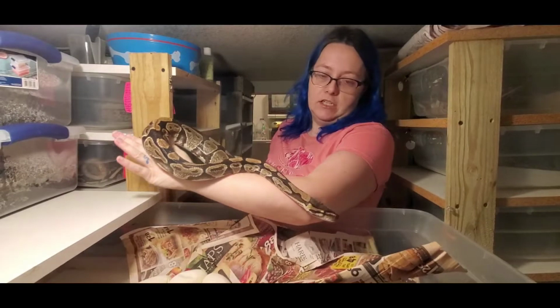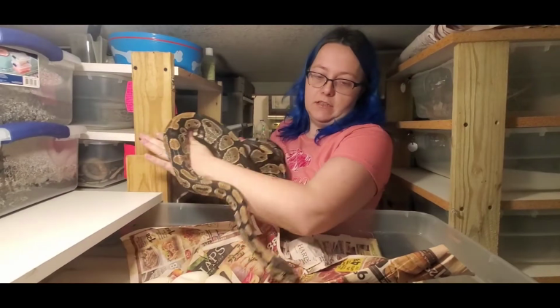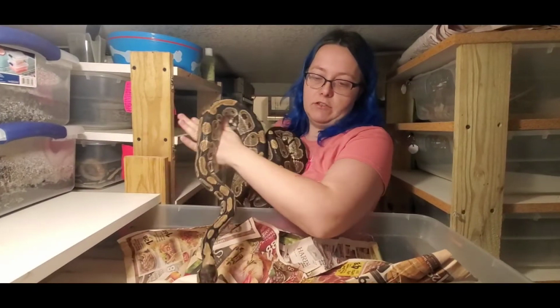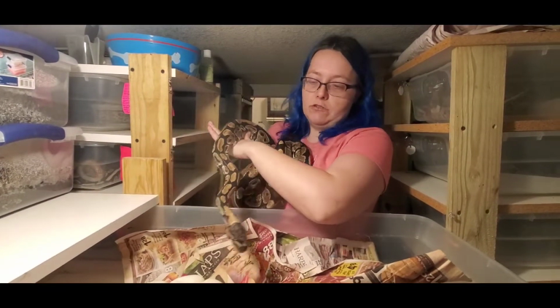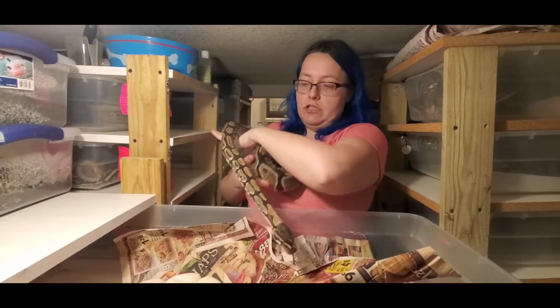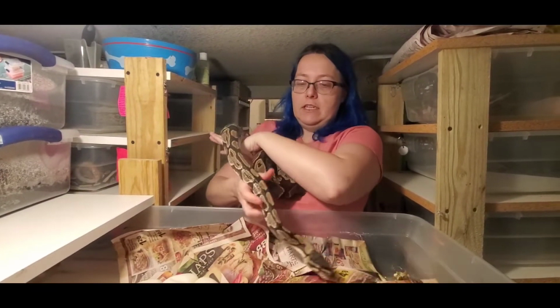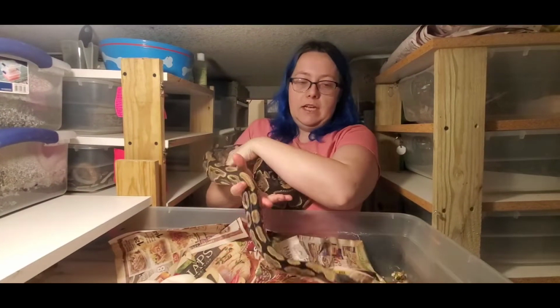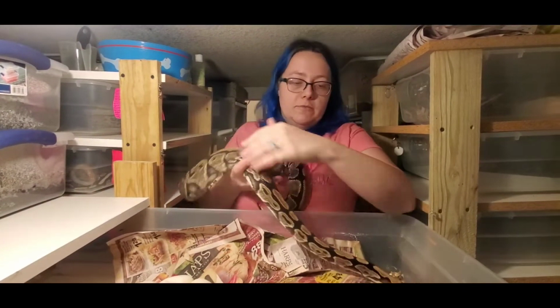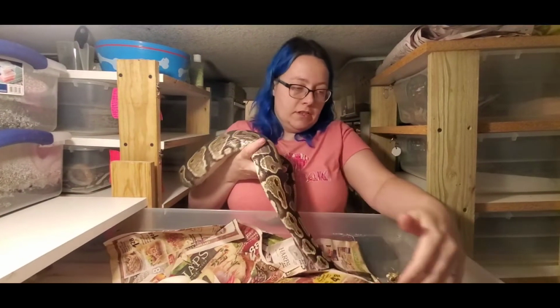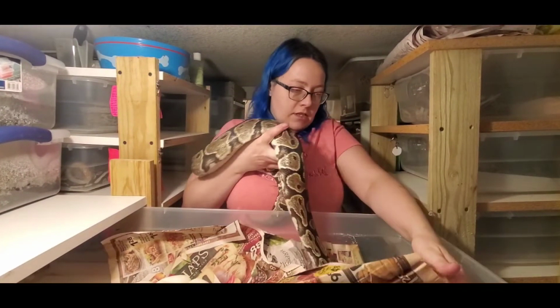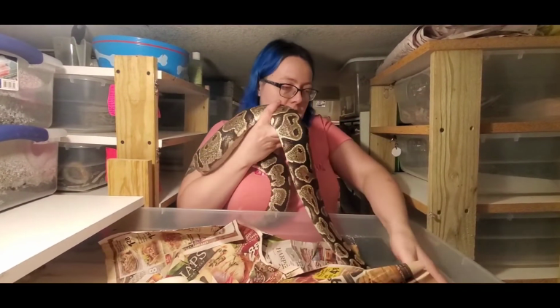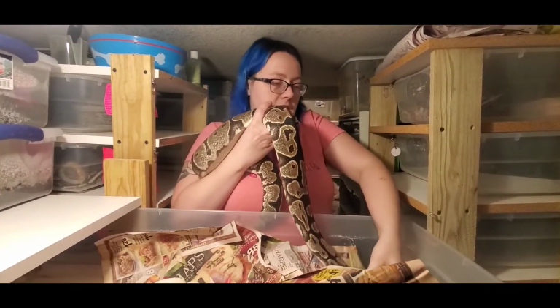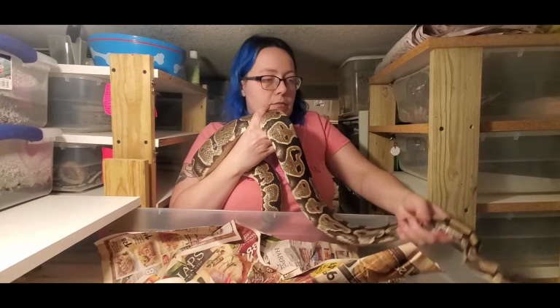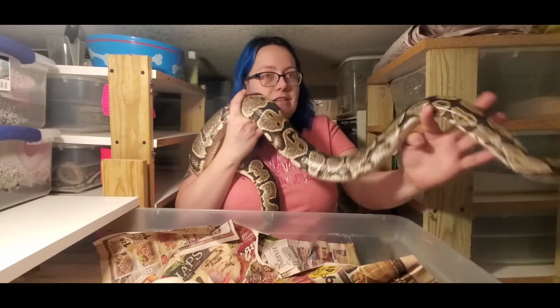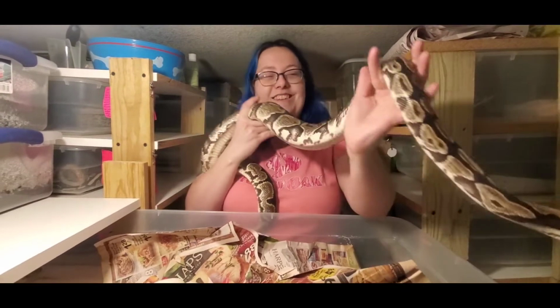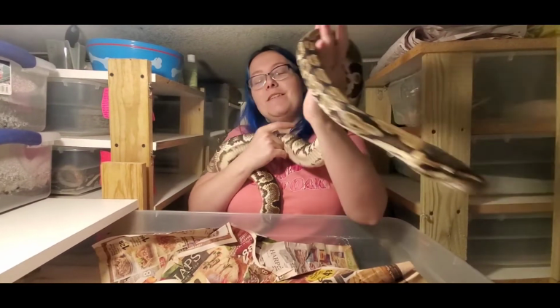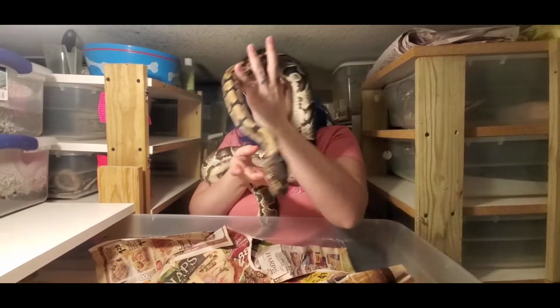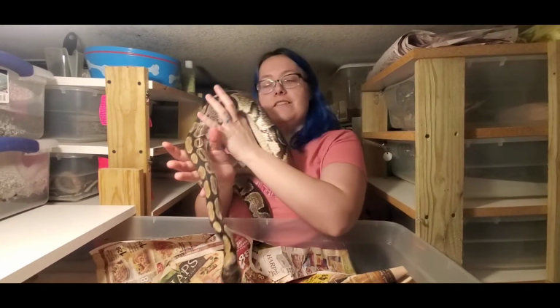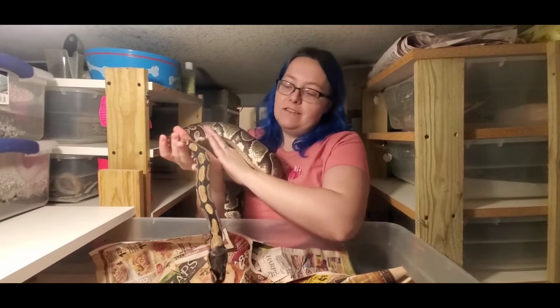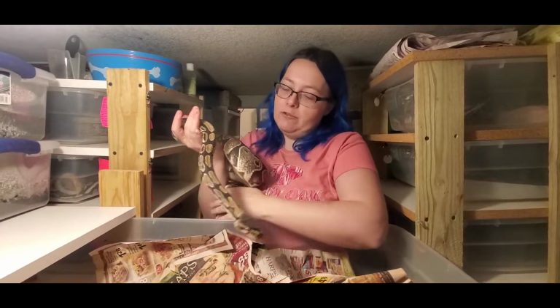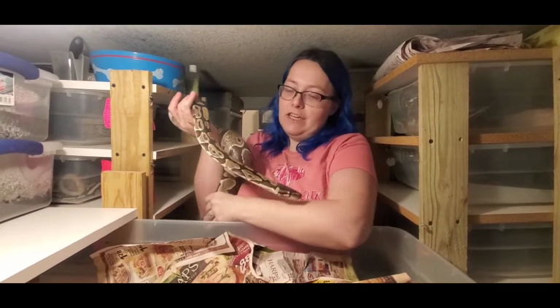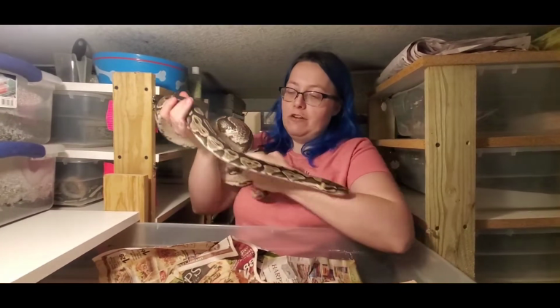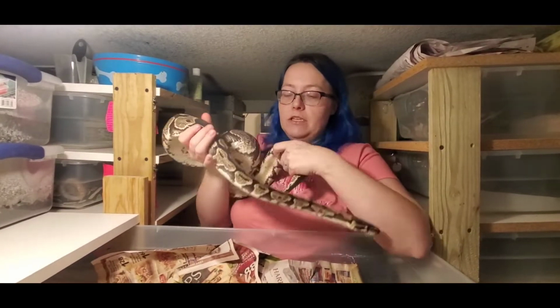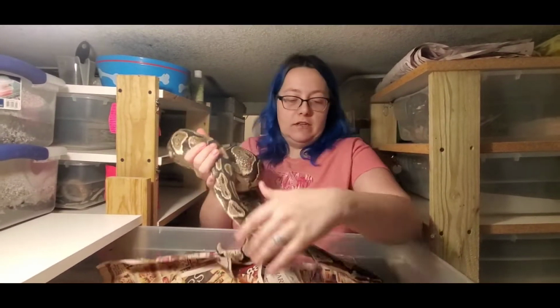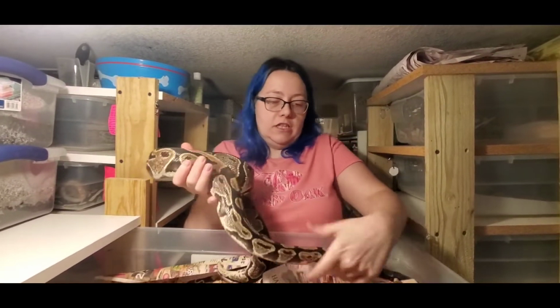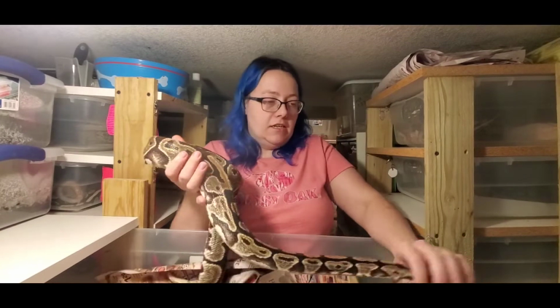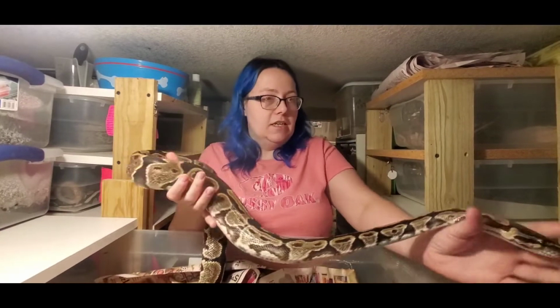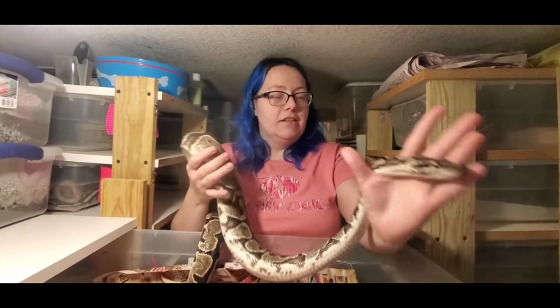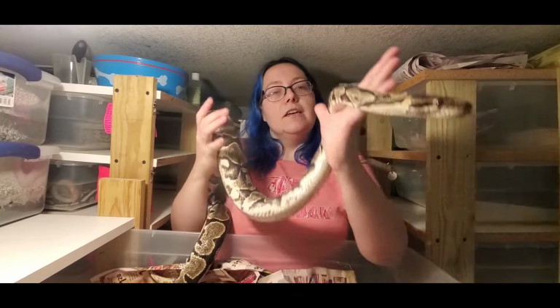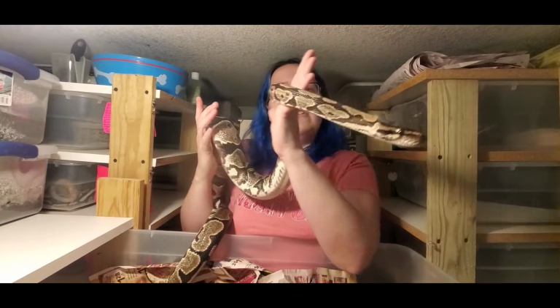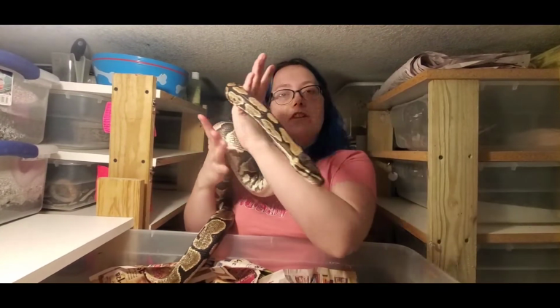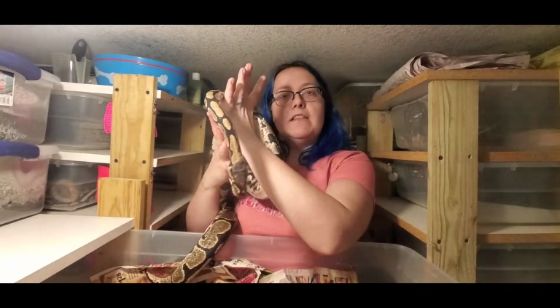She laid seven two years ago. She didn't lay anything last year. I'm going to get these eggs in the incubator and then I'll be starting the egg cutting, and I'll see y'all back then.